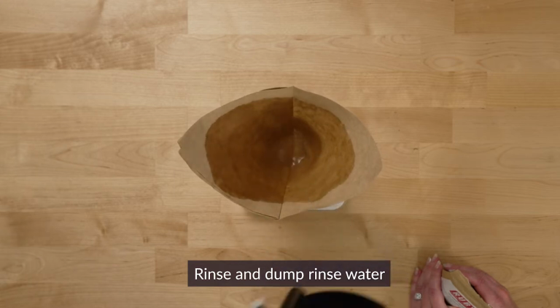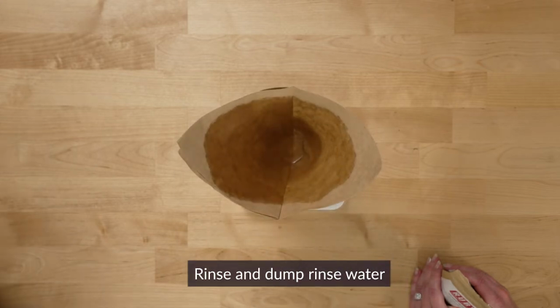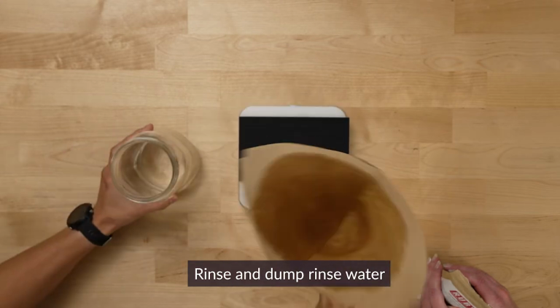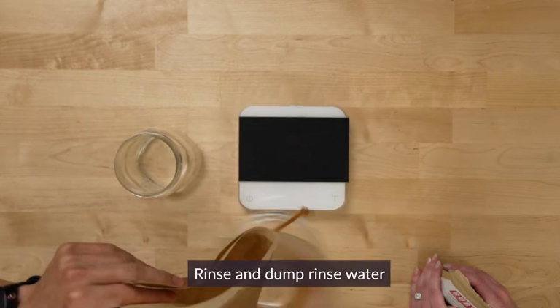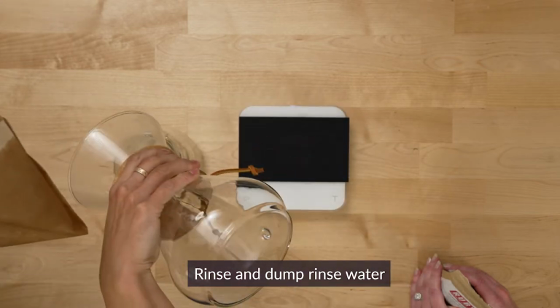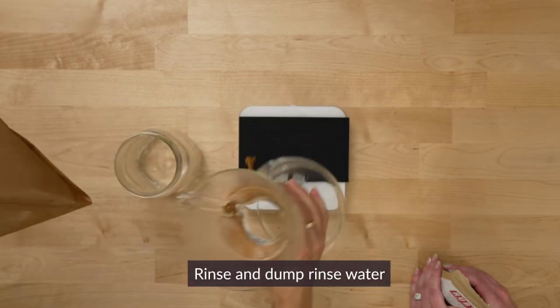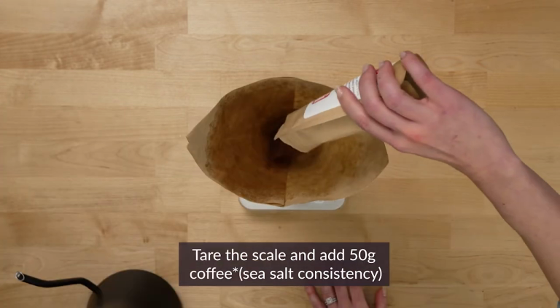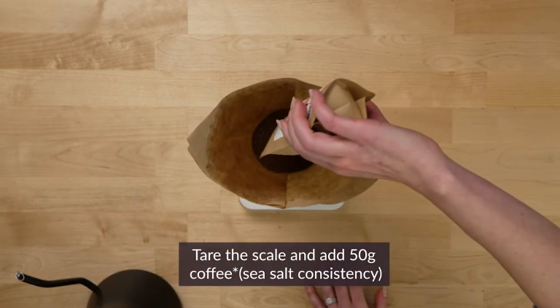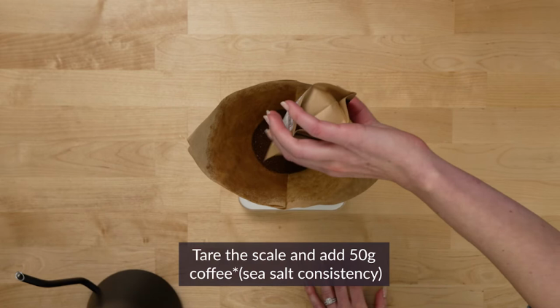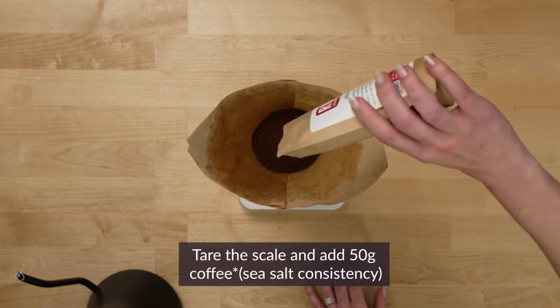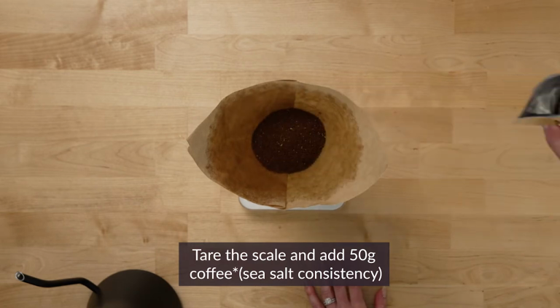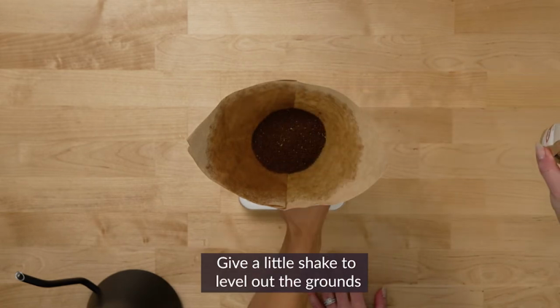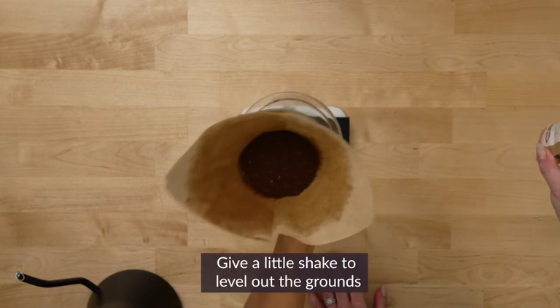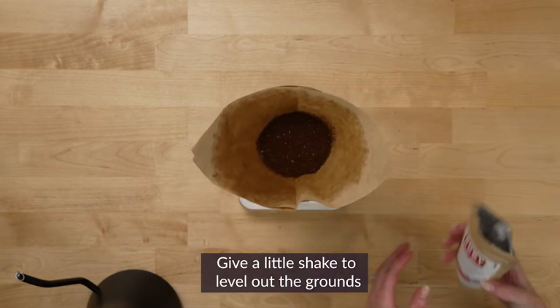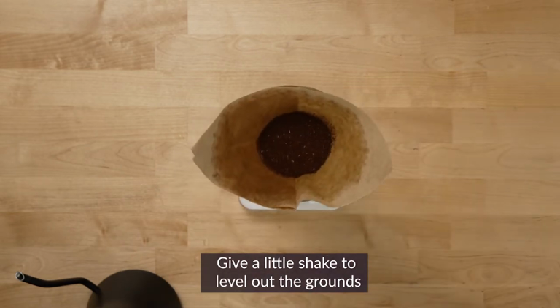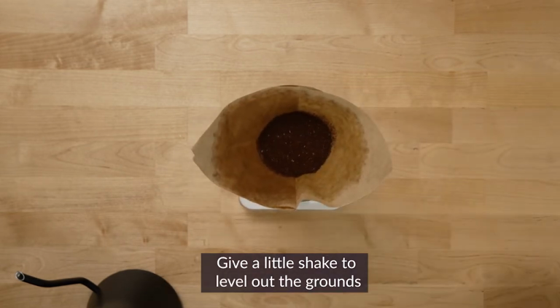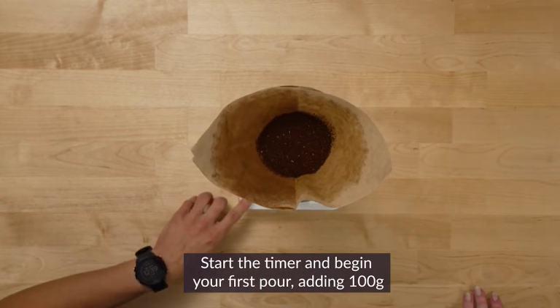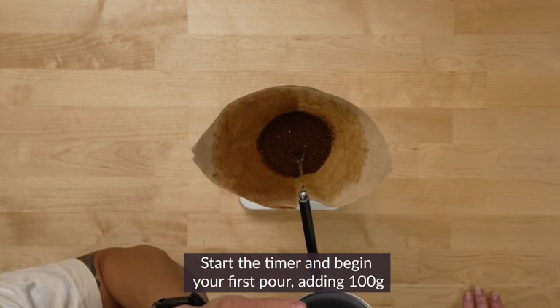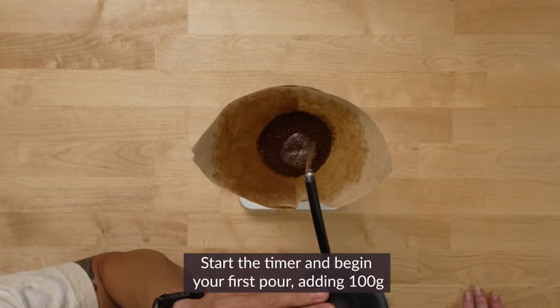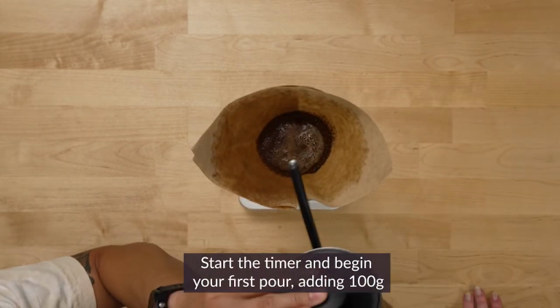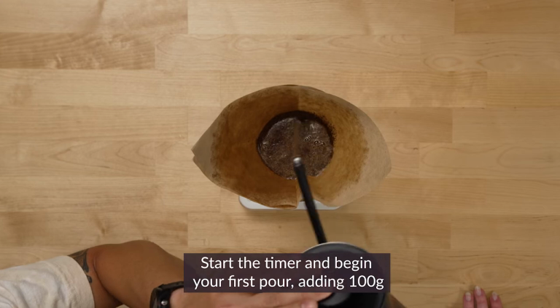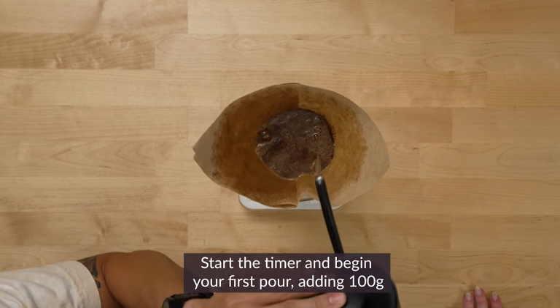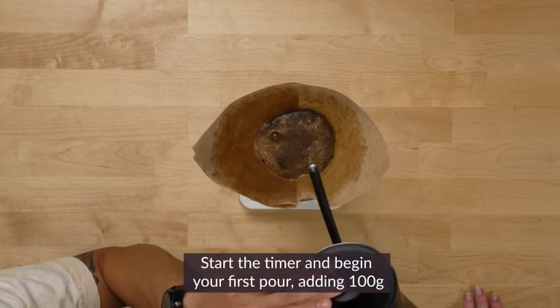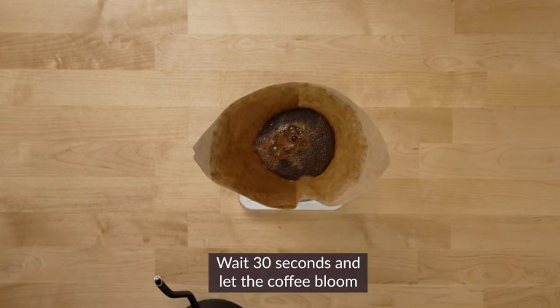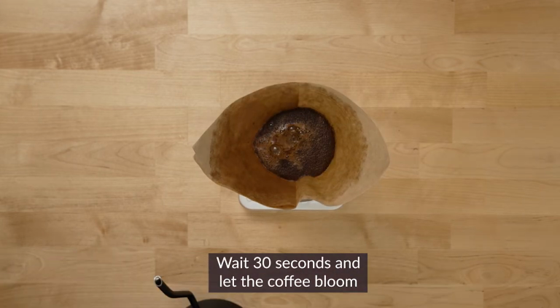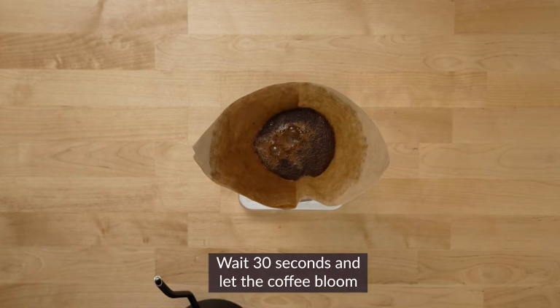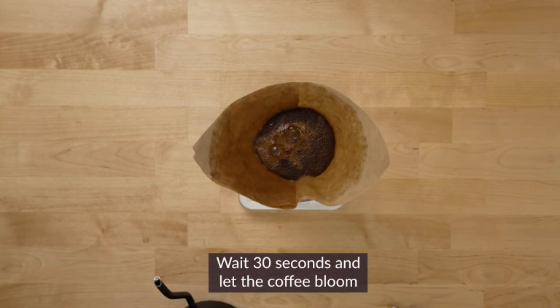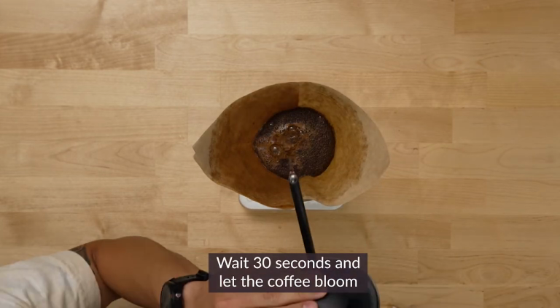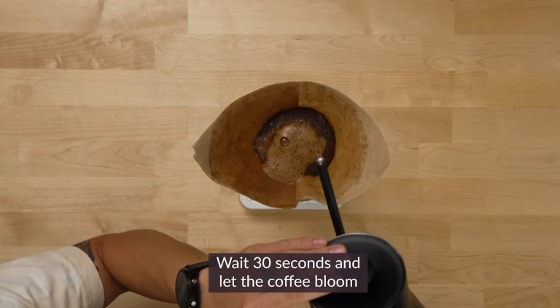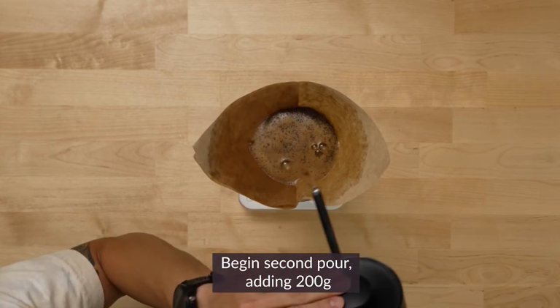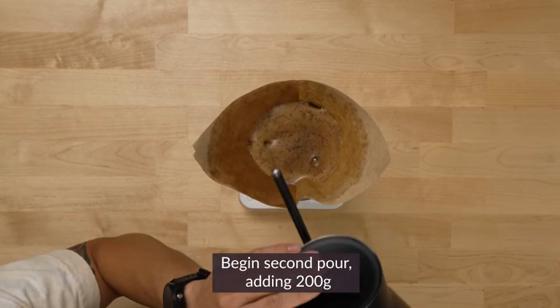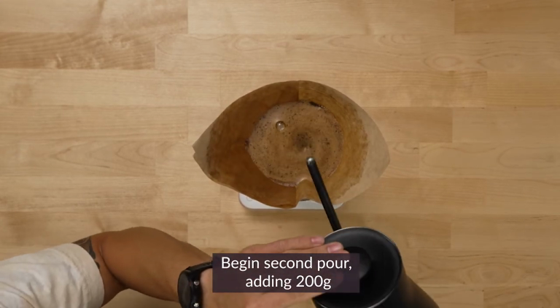Don't forget to dump your rinse water. The first thing that we'll do is tare the Chemex and bloom our coffee. I'm going to use about twice as much water as coffee grounds, the goal being to saturate all of the grounds.